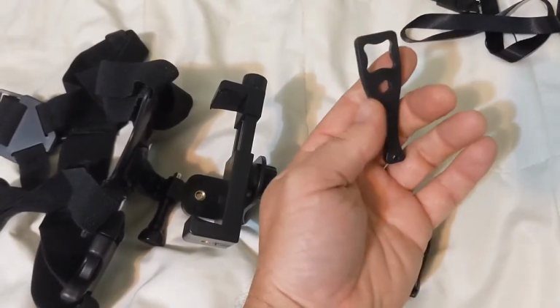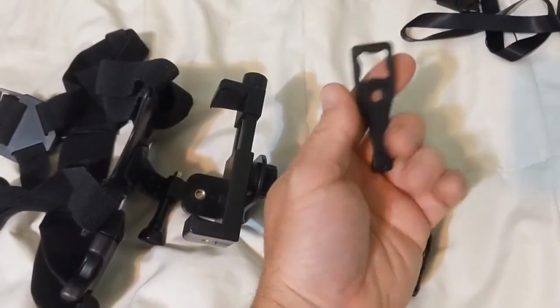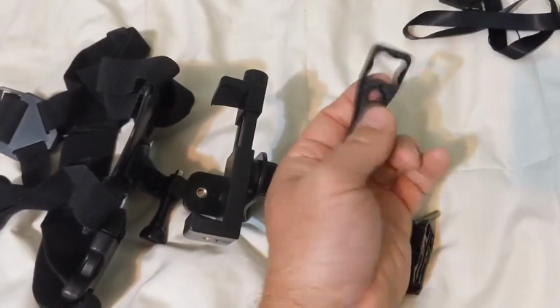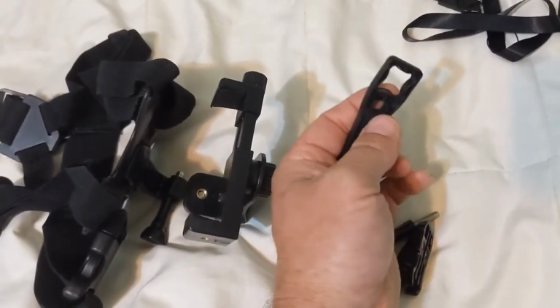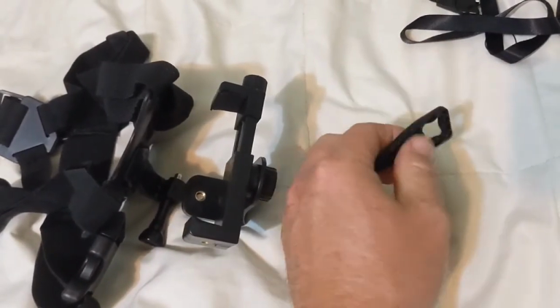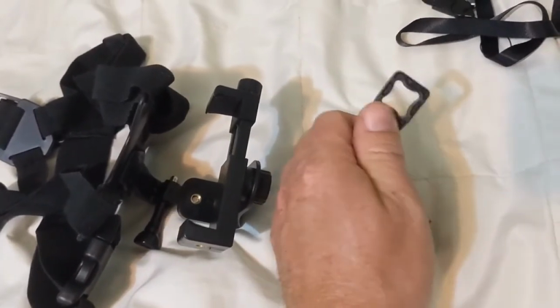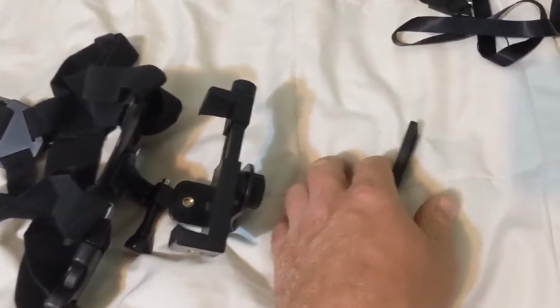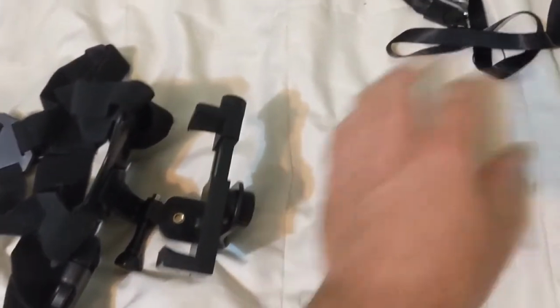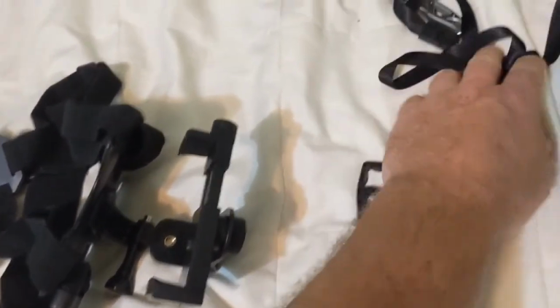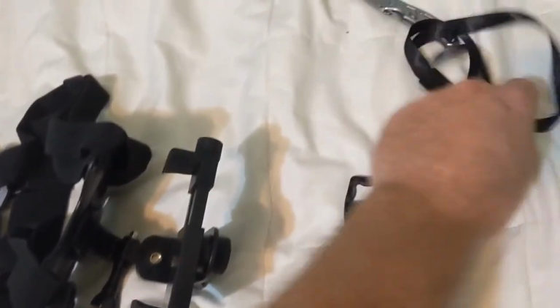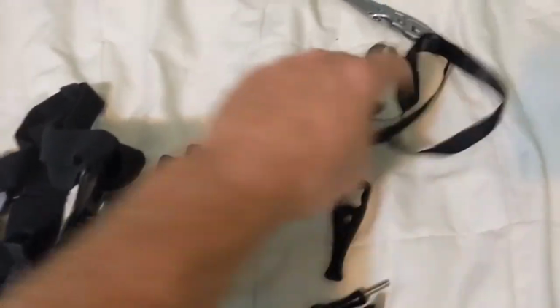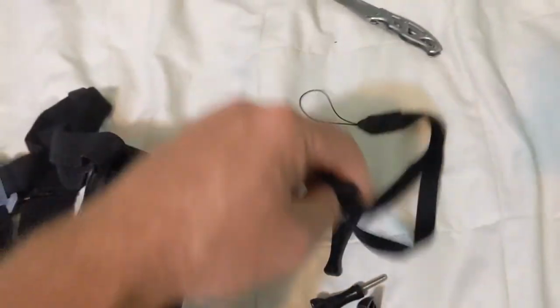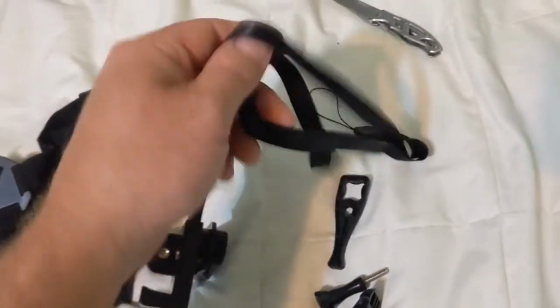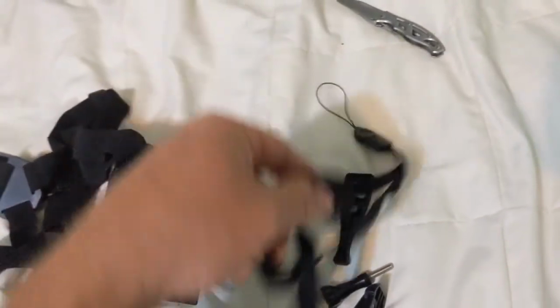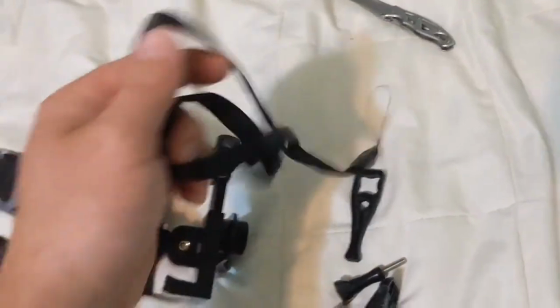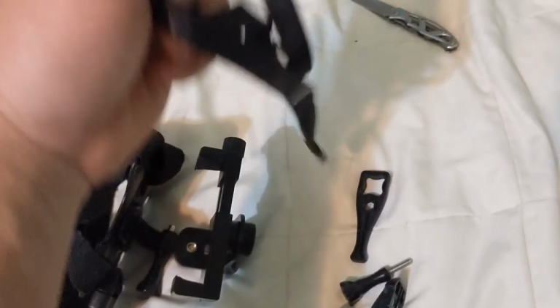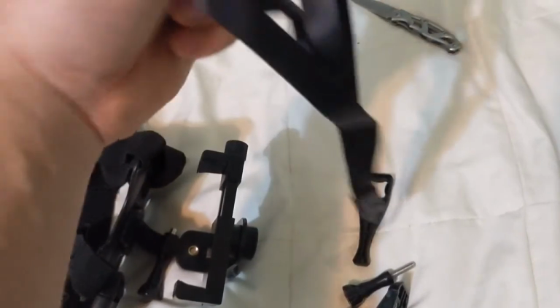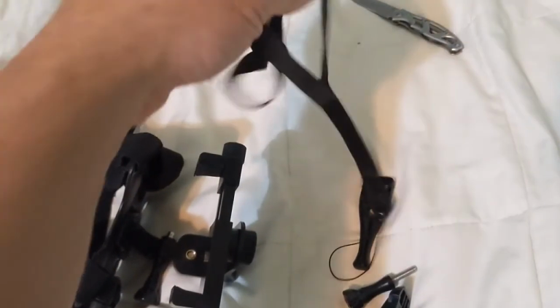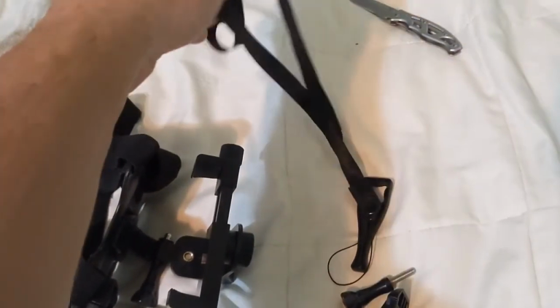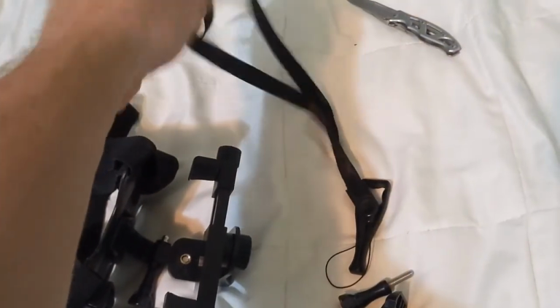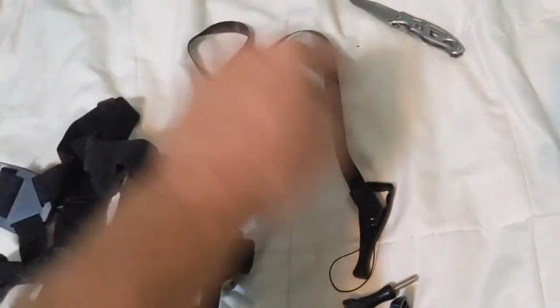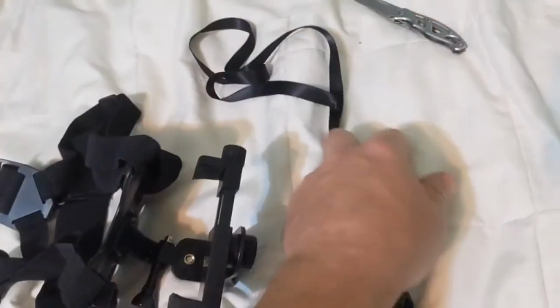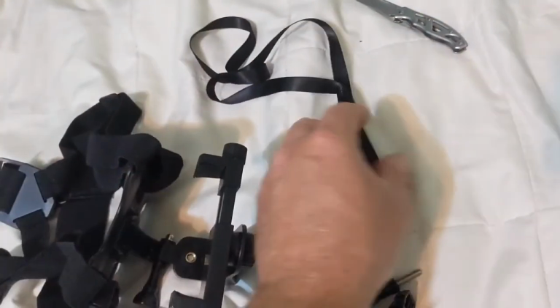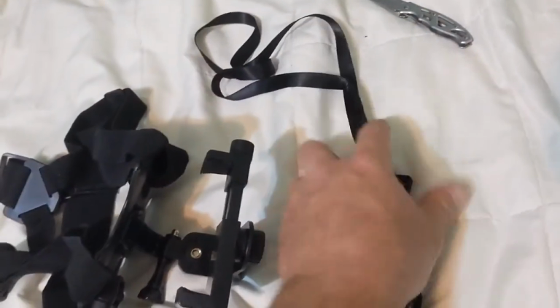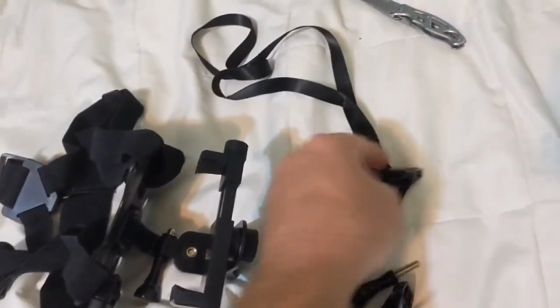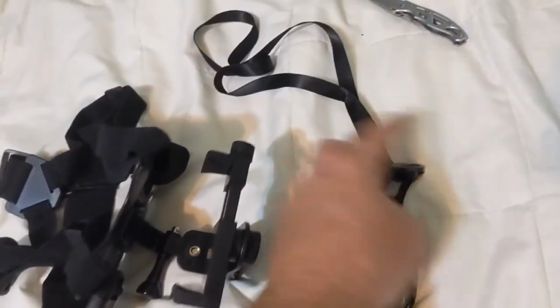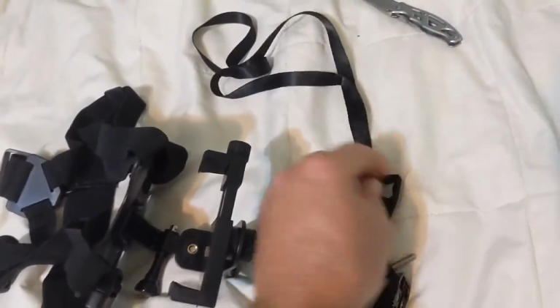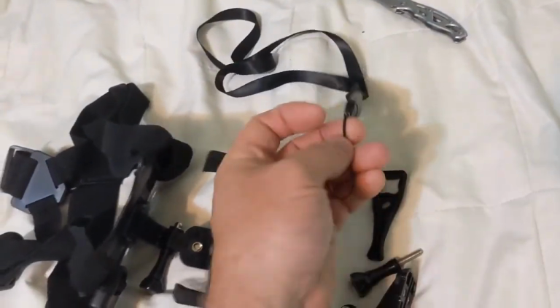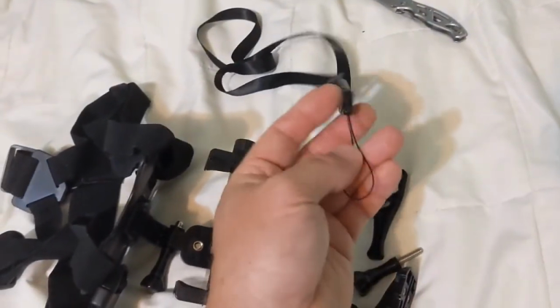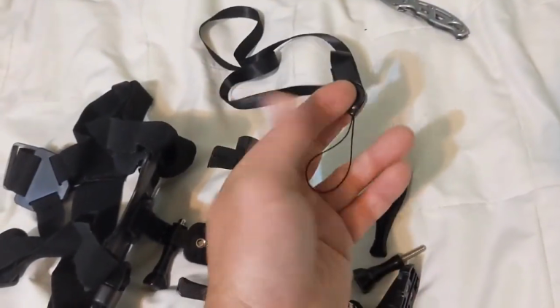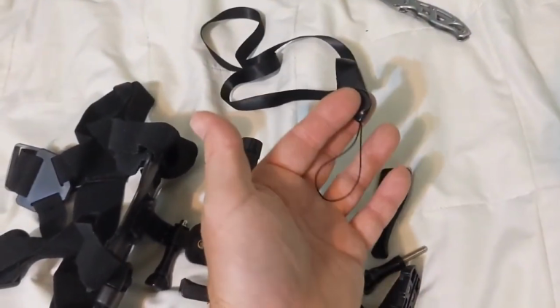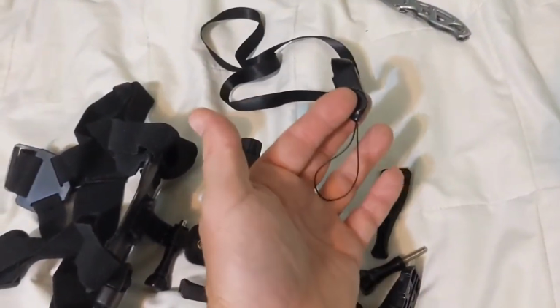But it's a wrench to help tighten the screws and the bolts, and then an extra little lanyard in case you want a parachute or go on roller coasters or something.